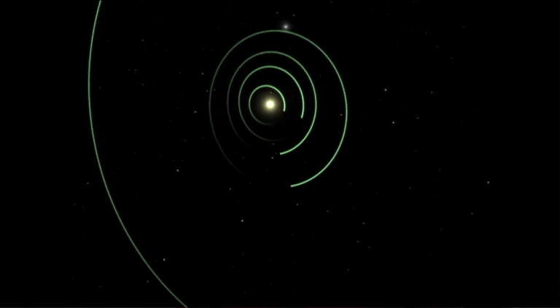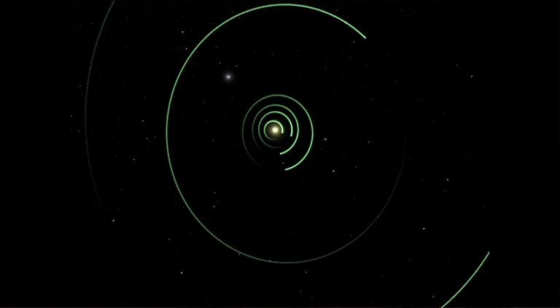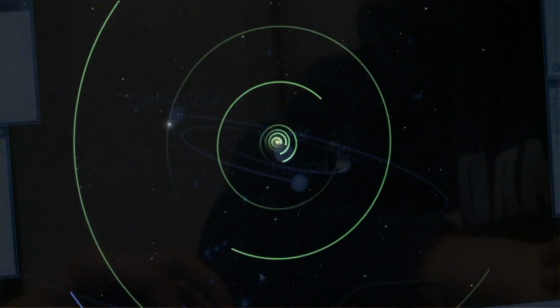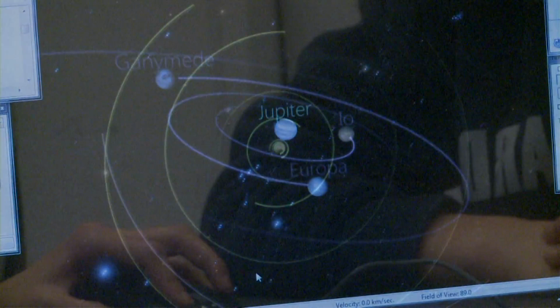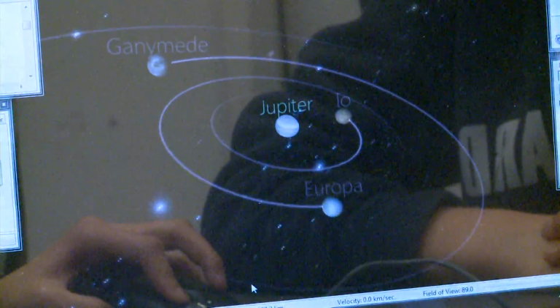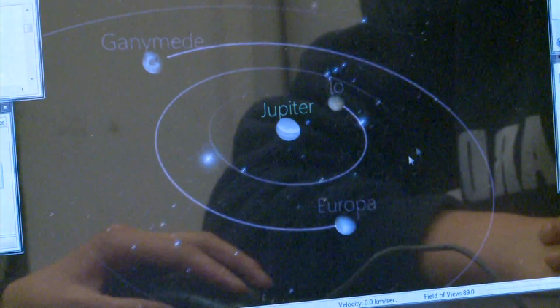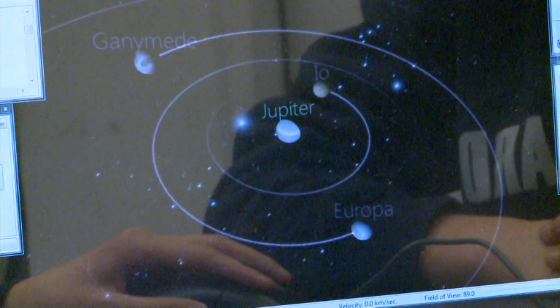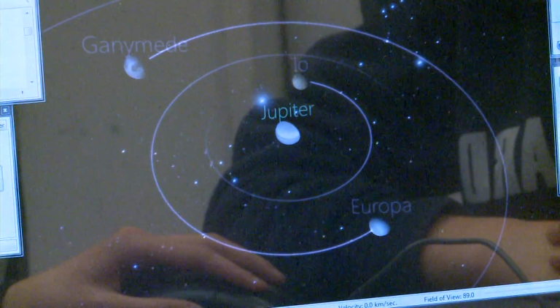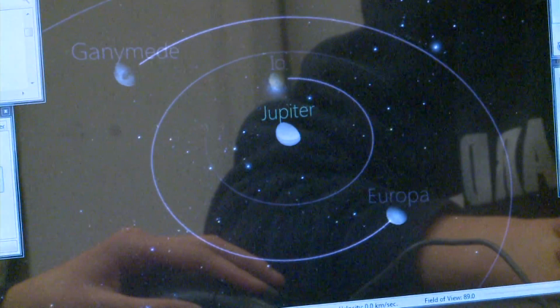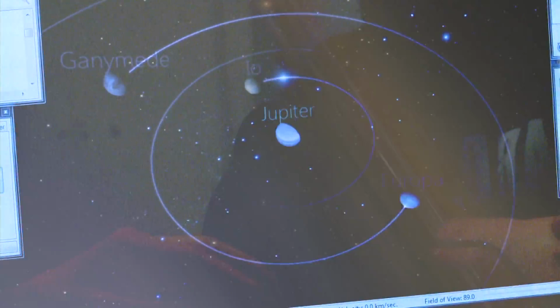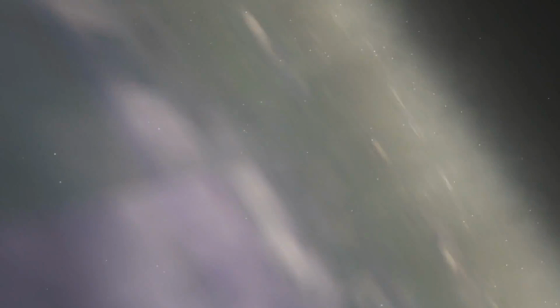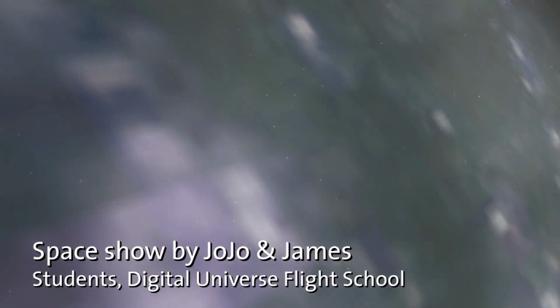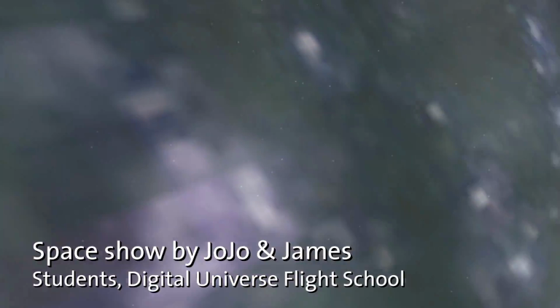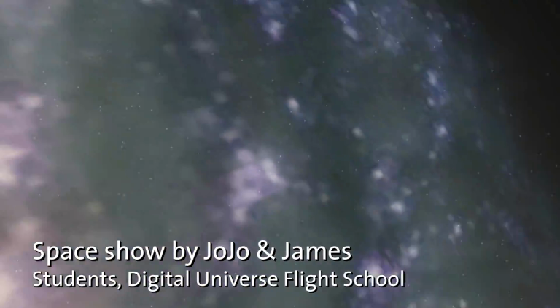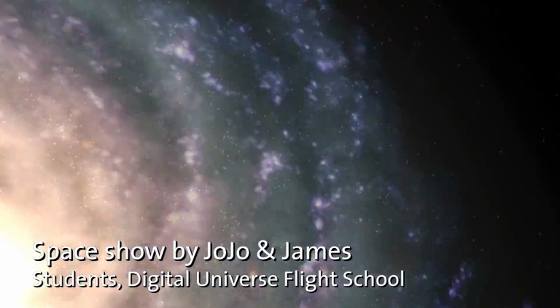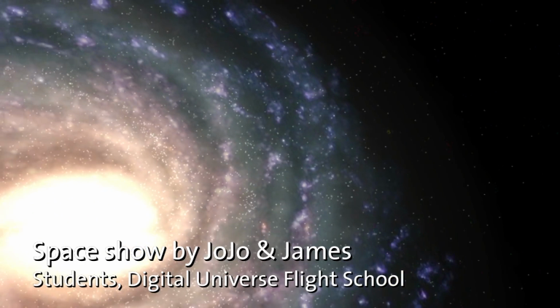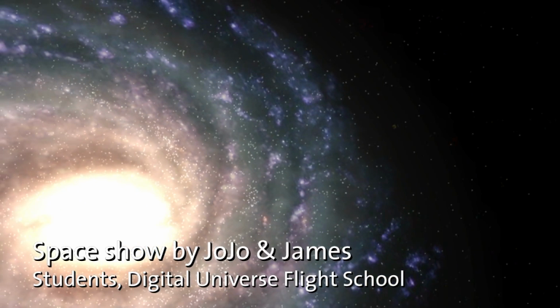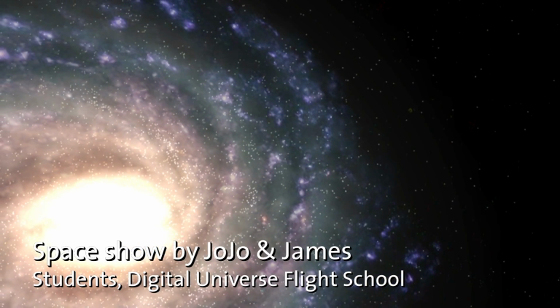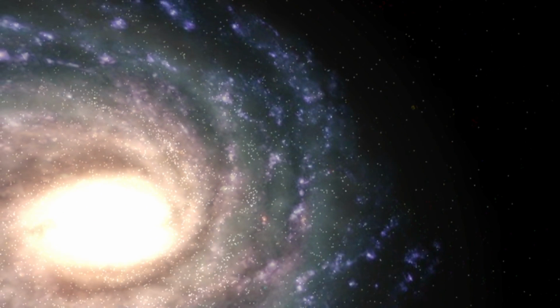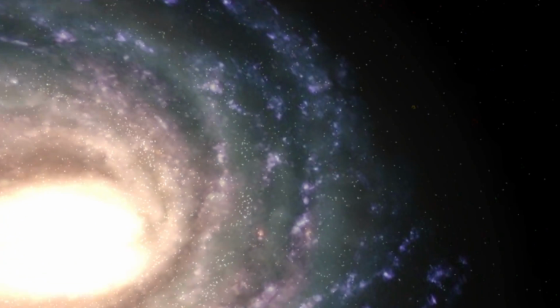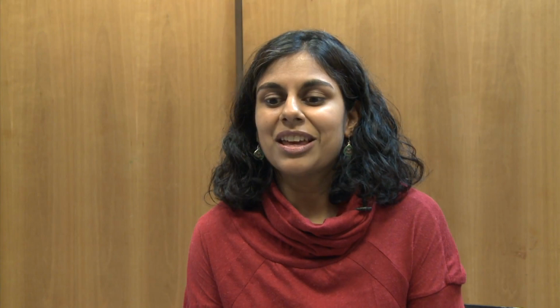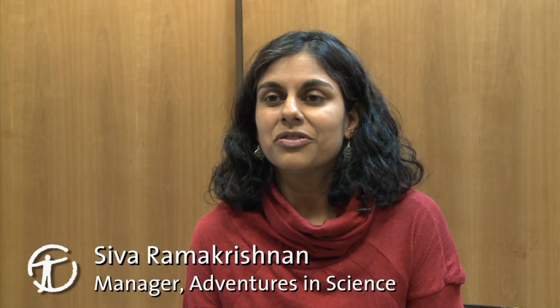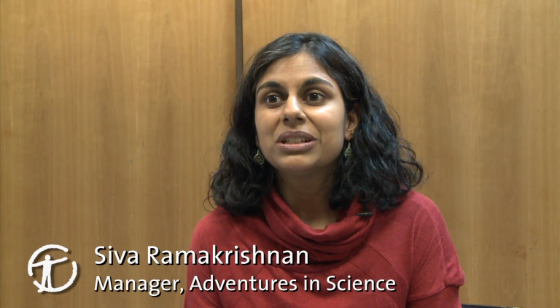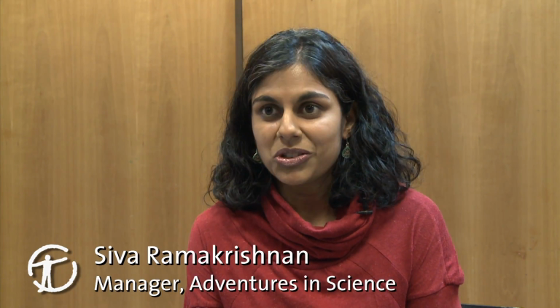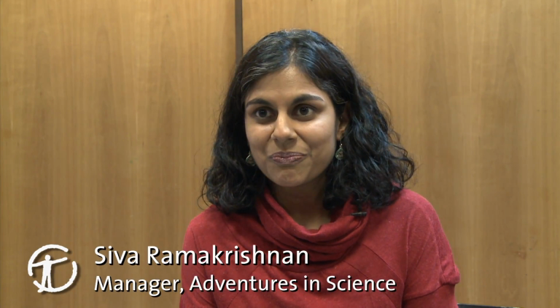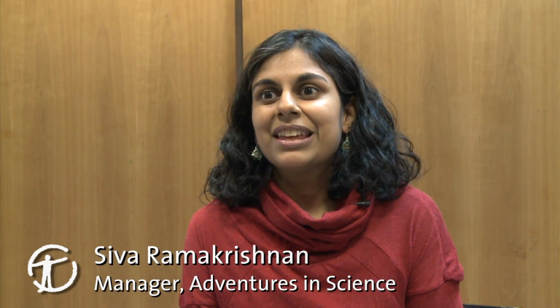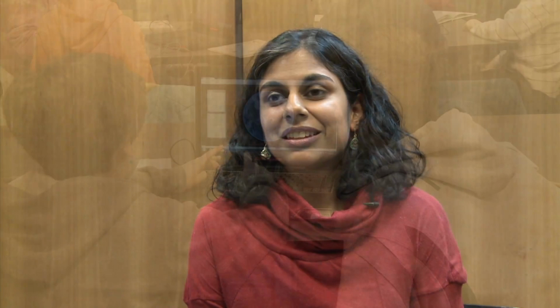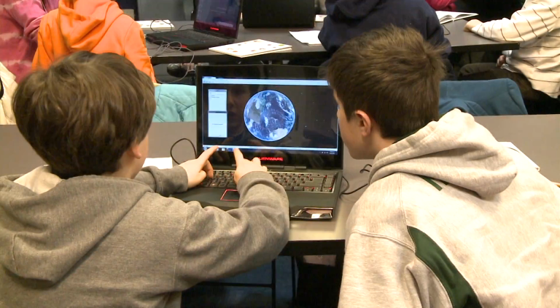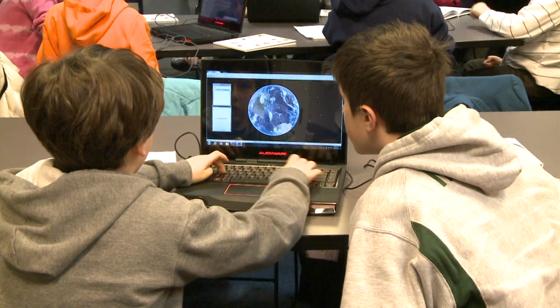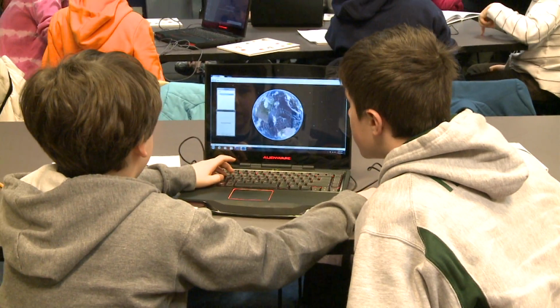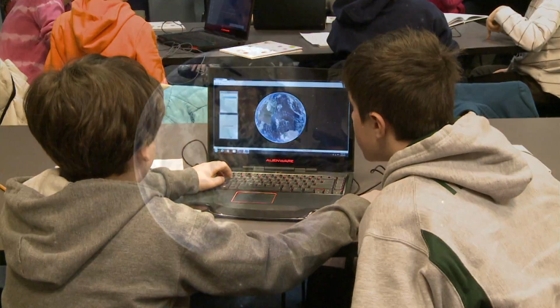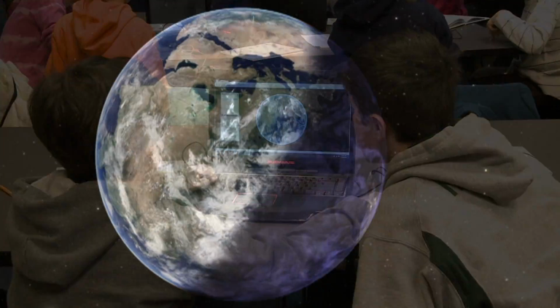It's a library of real data about the universe and the software visualizes it and makes it something you can see. The goal for the week is they make a five-minute space show that they can then show in the planetarium to their friends and family.